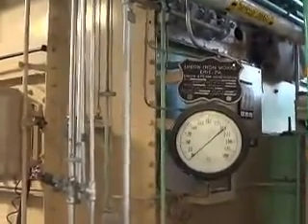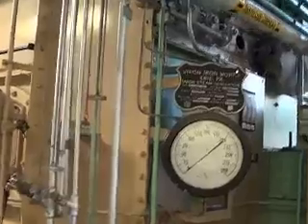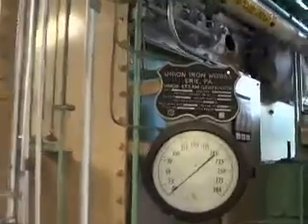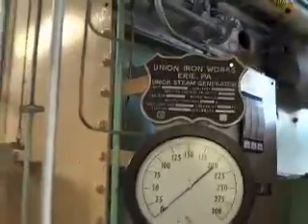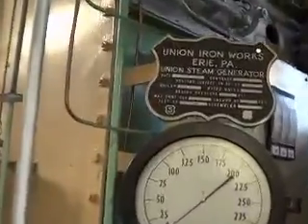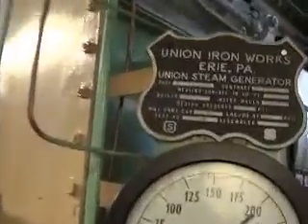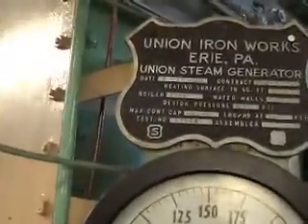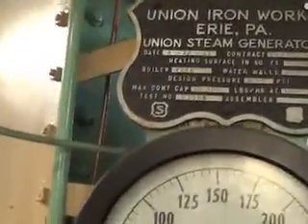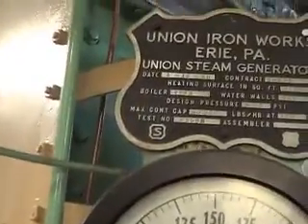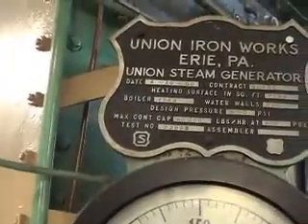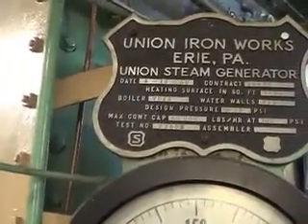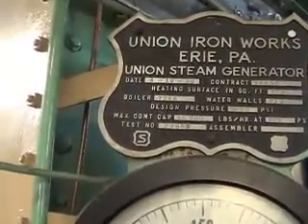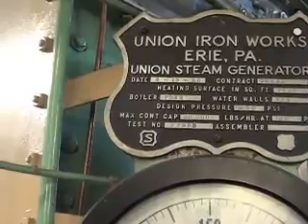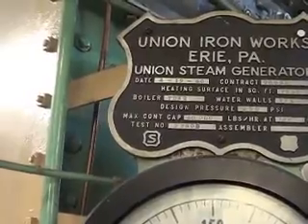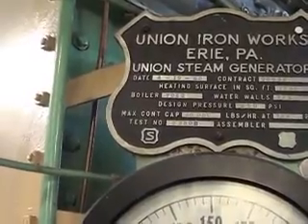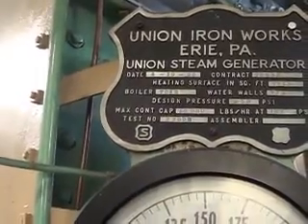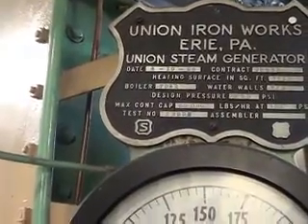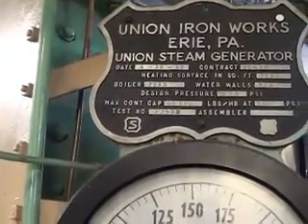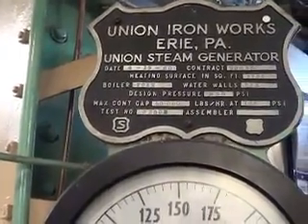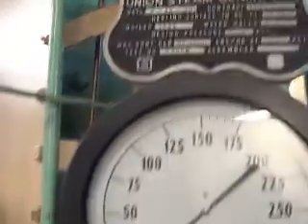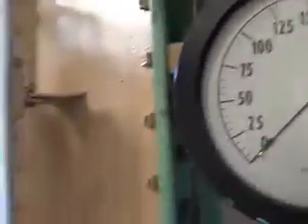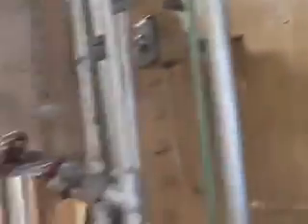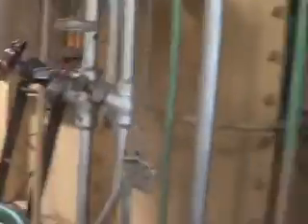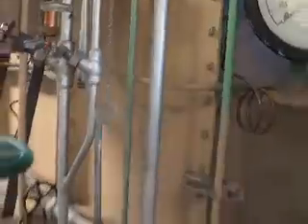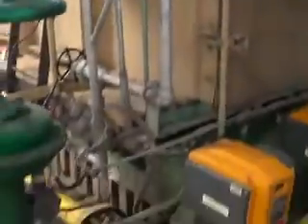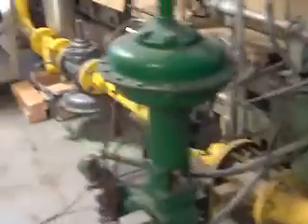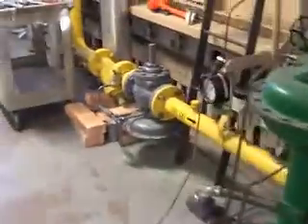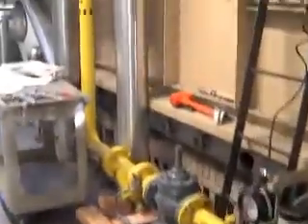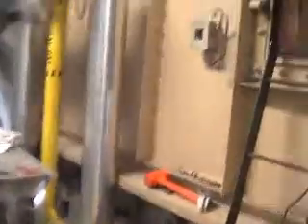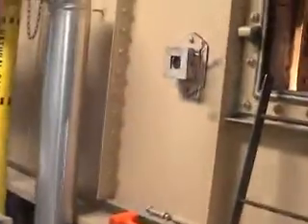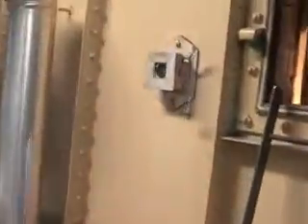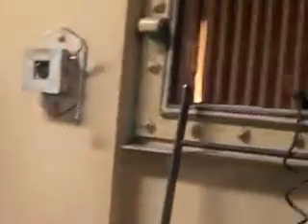It's the old Union steam generator, 1960. Good old unit. Thought we'd take a look.